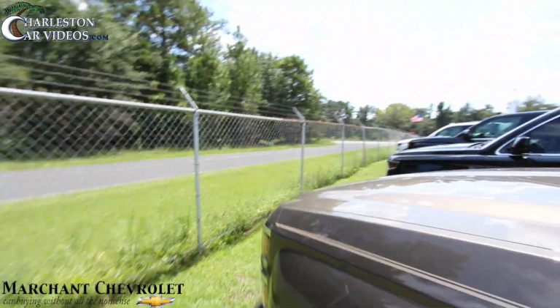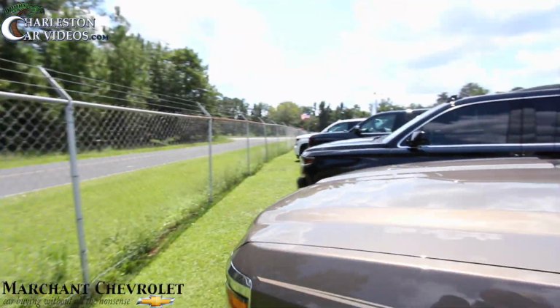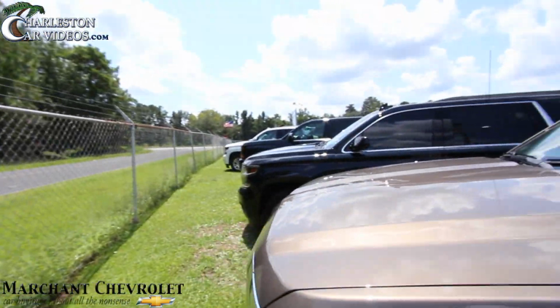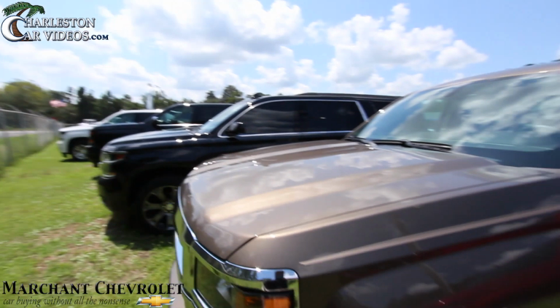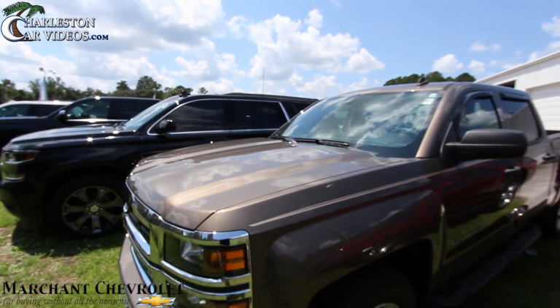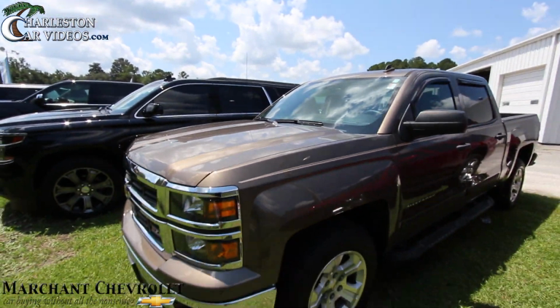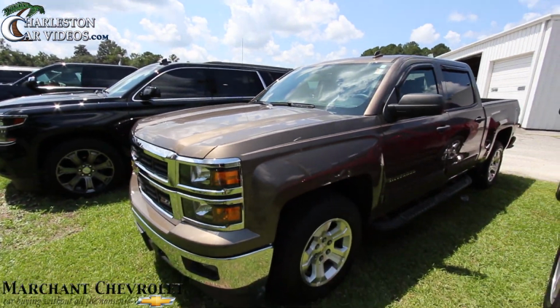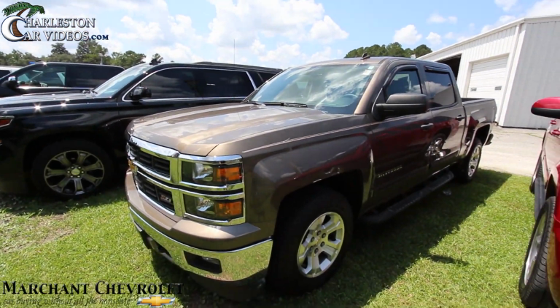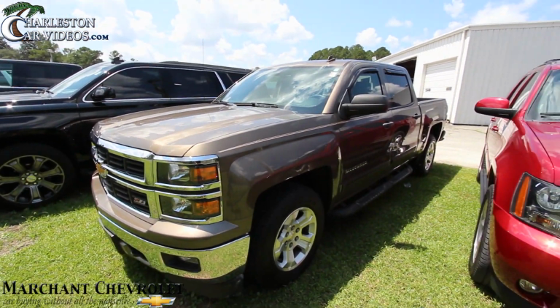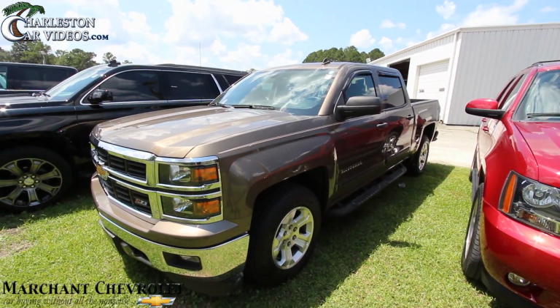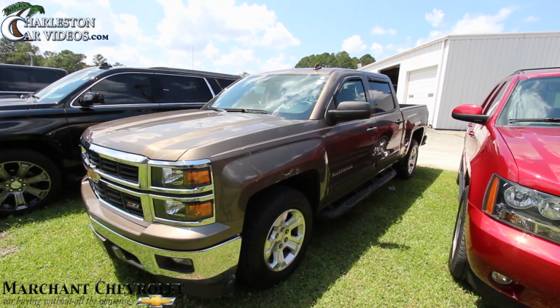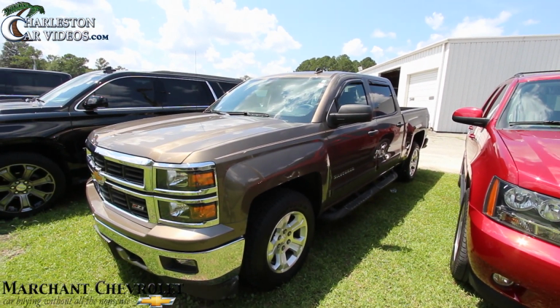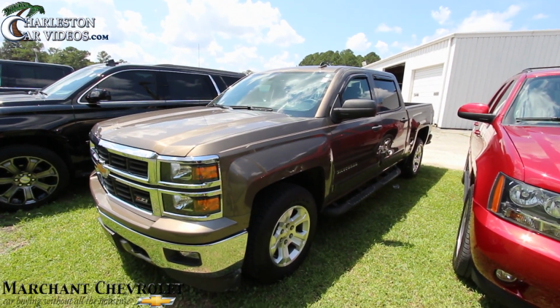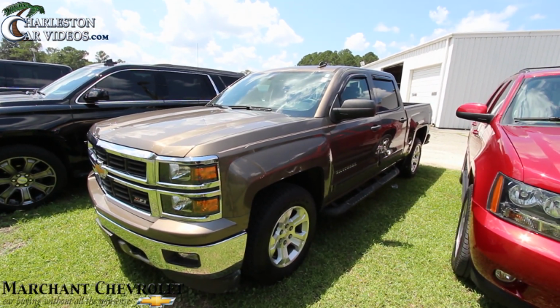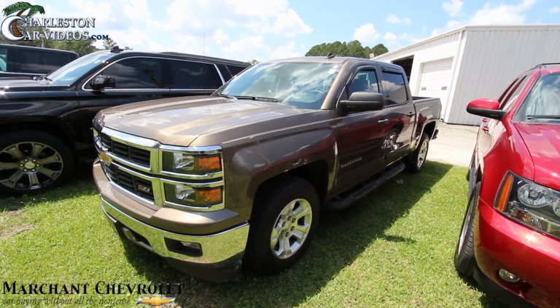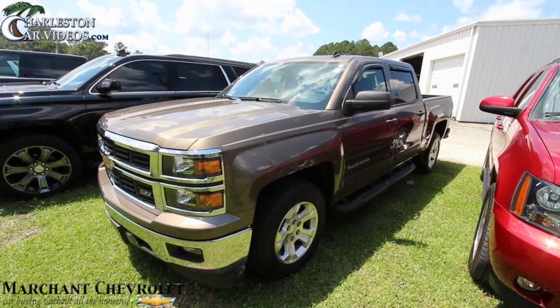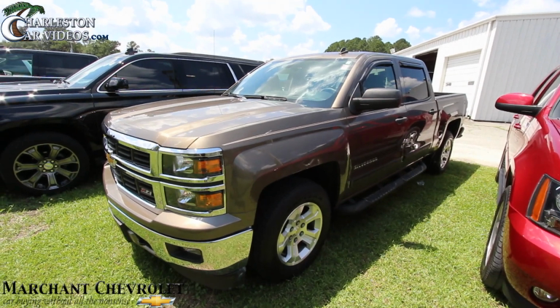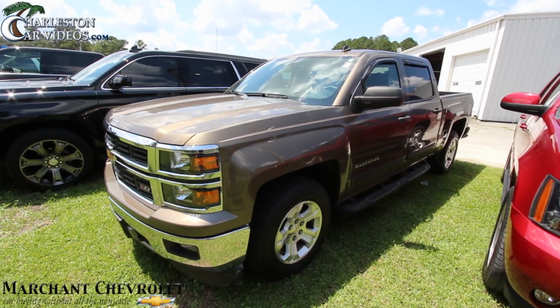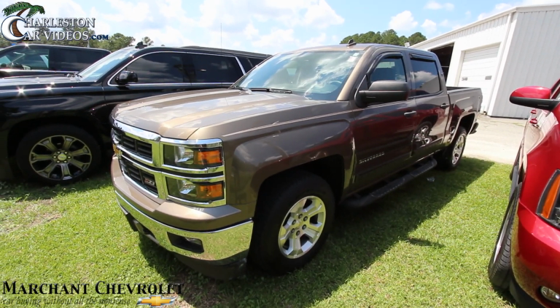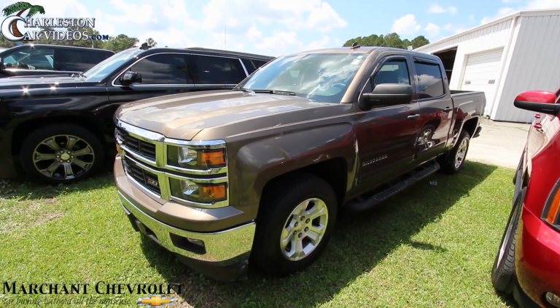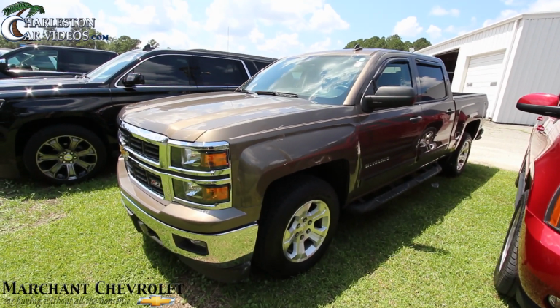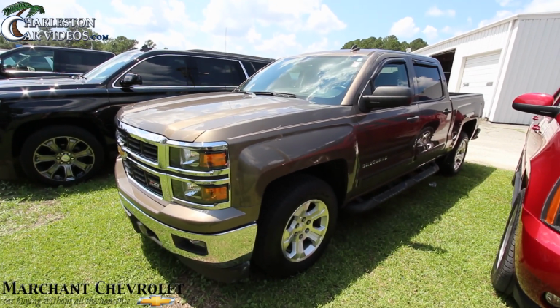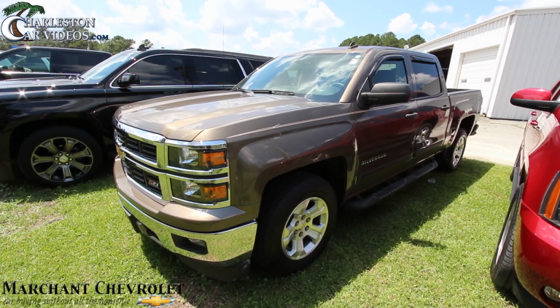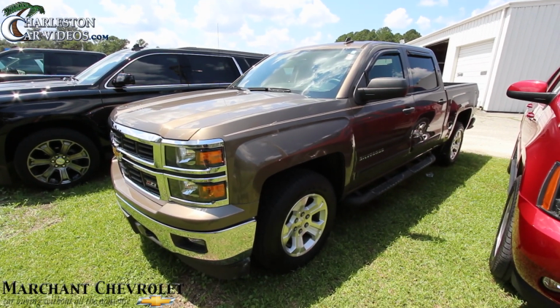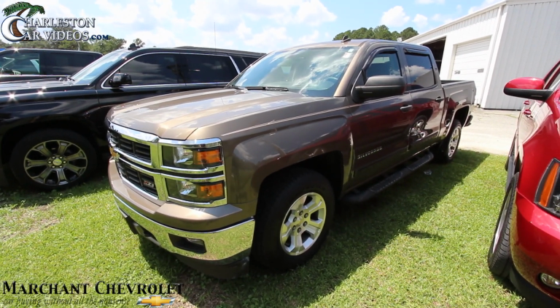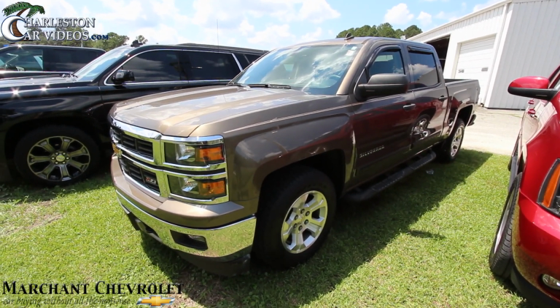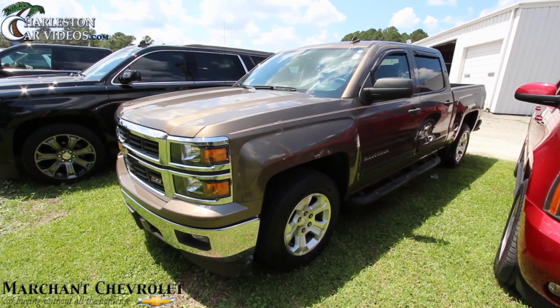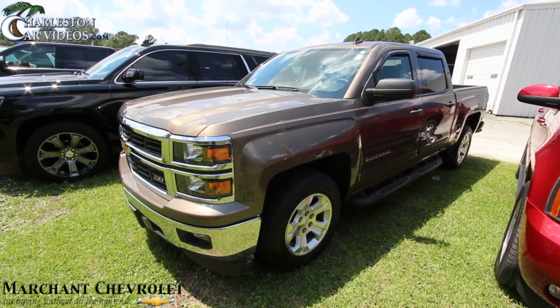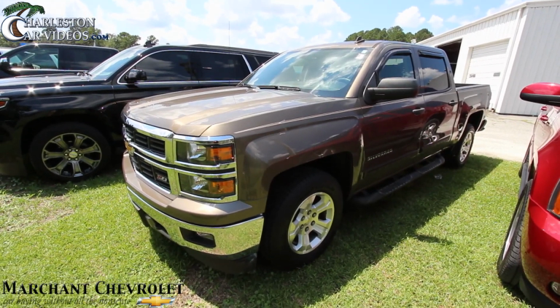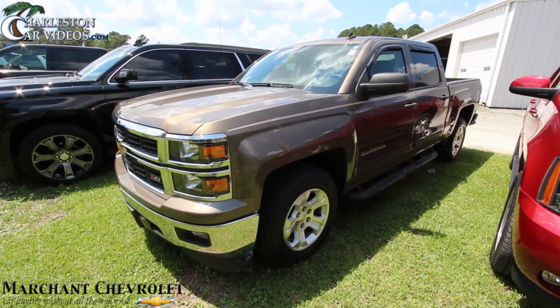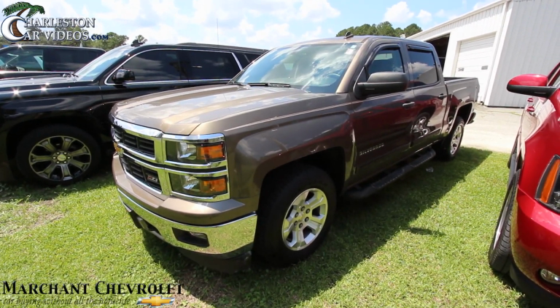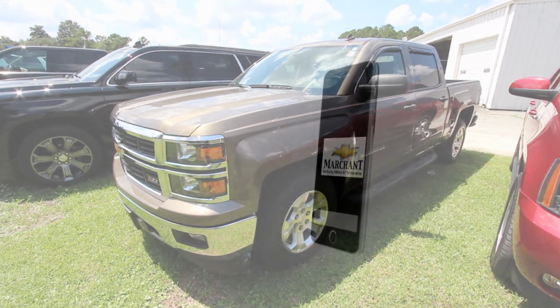There it is — a nice big solid American truck by Chevrolet, the Silverado Z71 LT. Come on down and see it at Marchant Chevrolet in Ravenel, South Carolina. Visit us online at MarchantChevy.com. If you're on YouTube, make sure you like, comment, subscribe, and let me know what you think. We'll see you soon, have a great day!